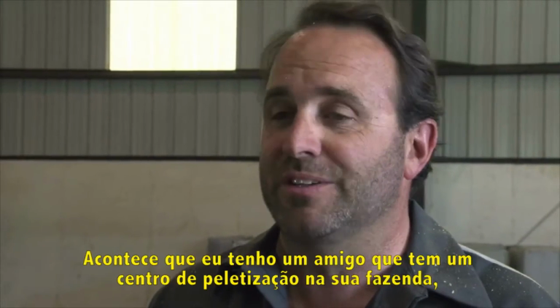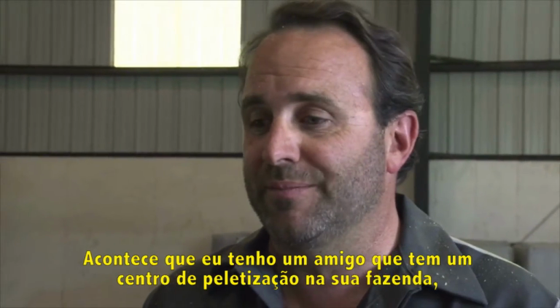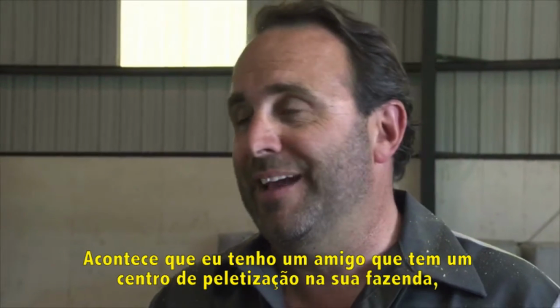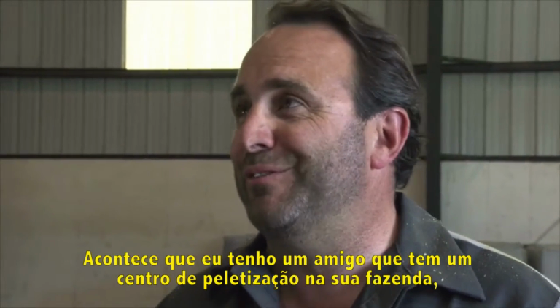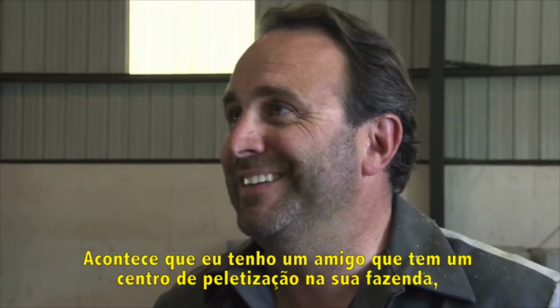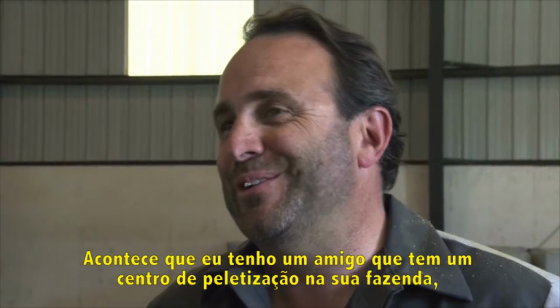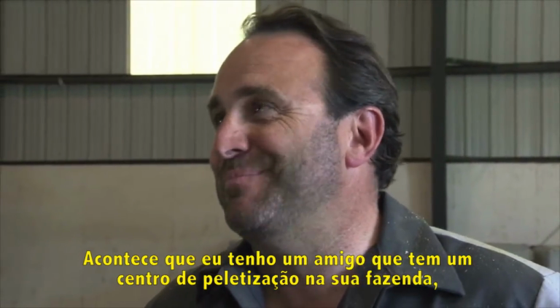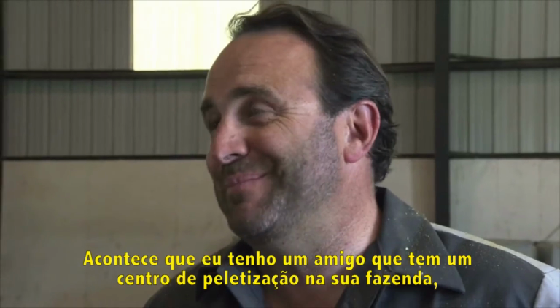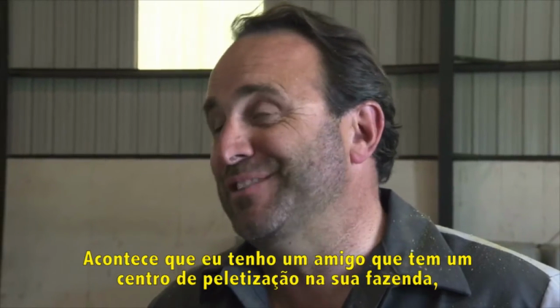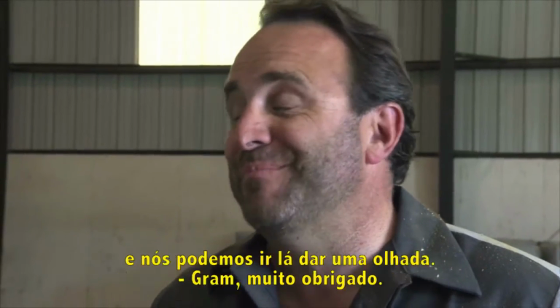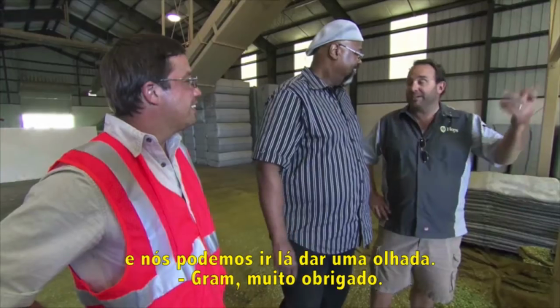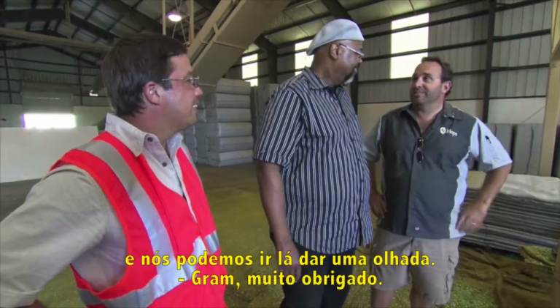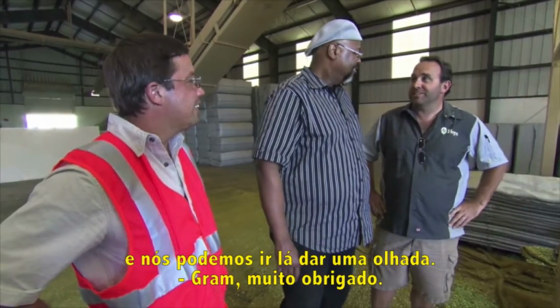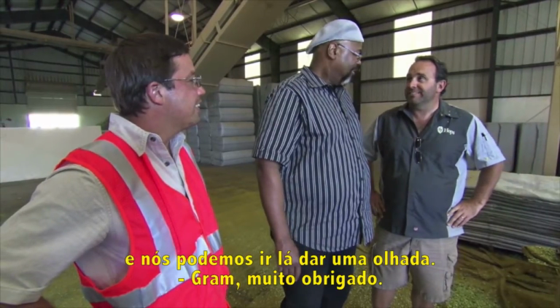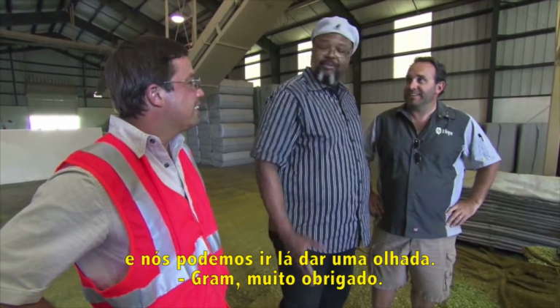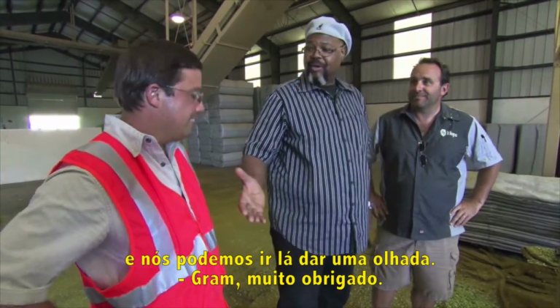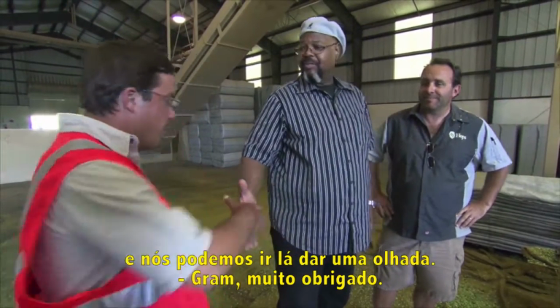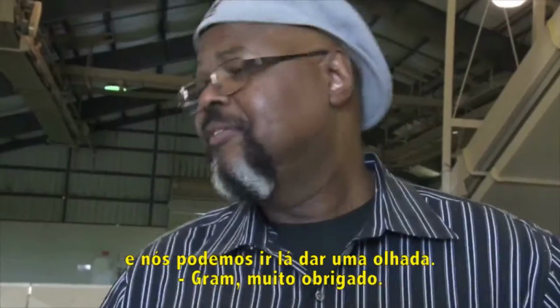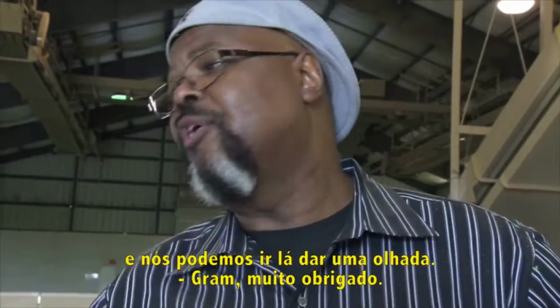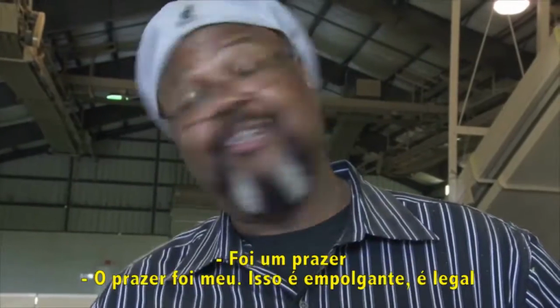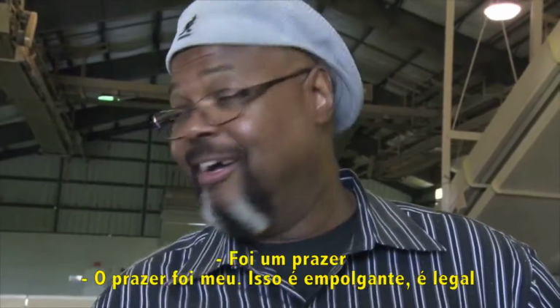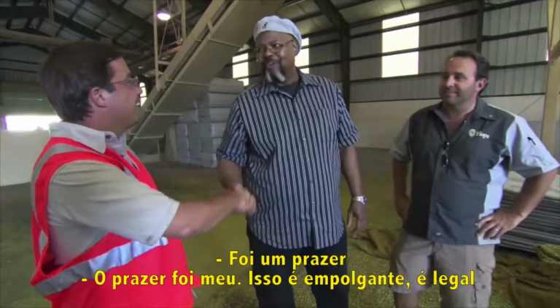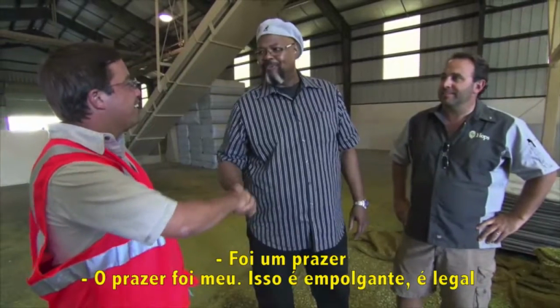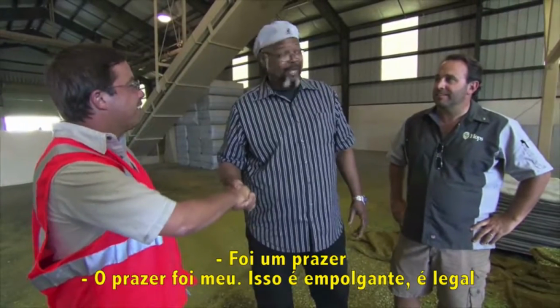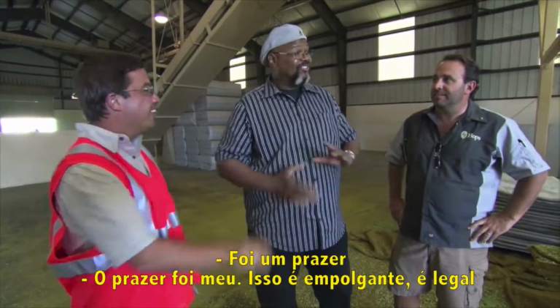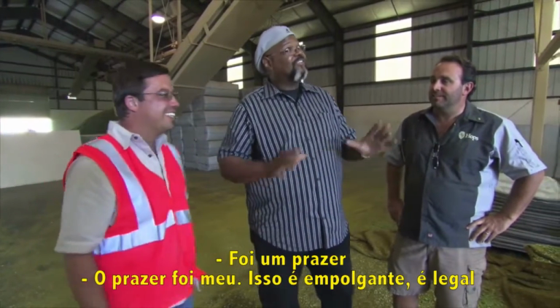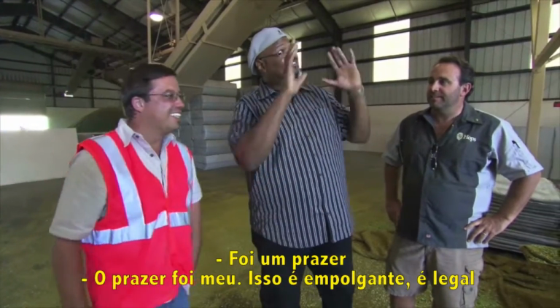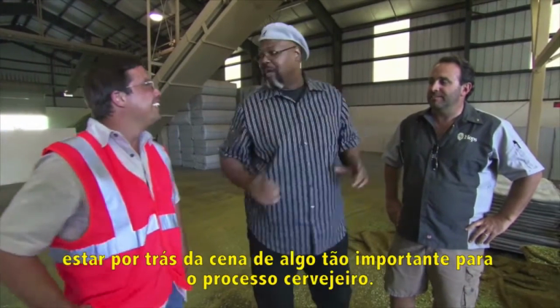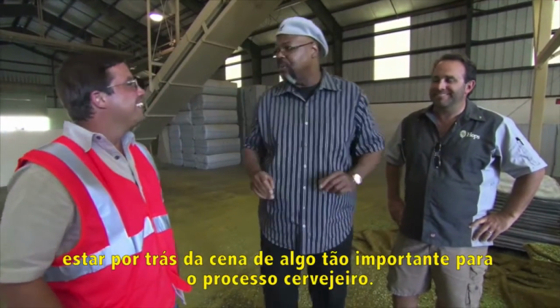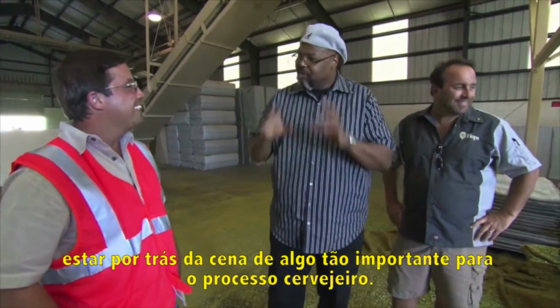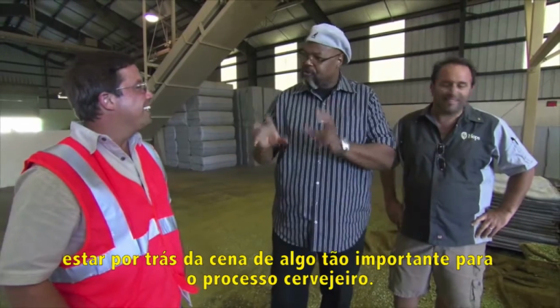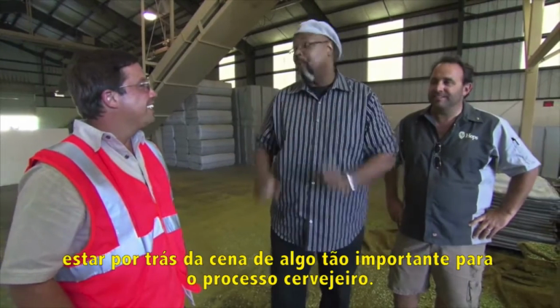I happen to have a friend who has a pellet mill on his farm — we could go over there and check it out. Thank you so much, Graham. It's nice to be behind the scenes on something that's so important to brewing.